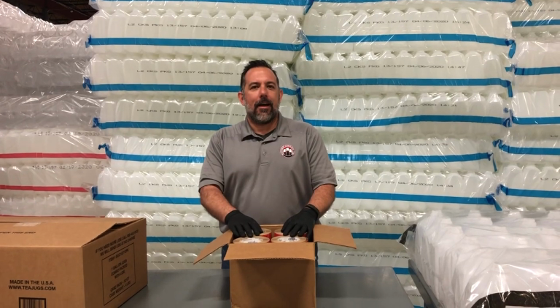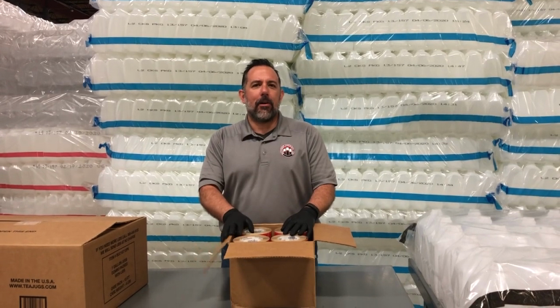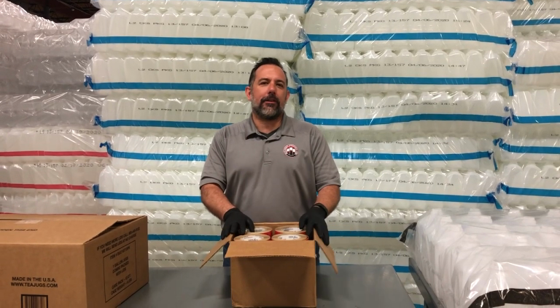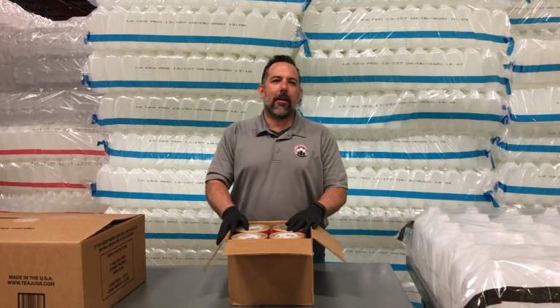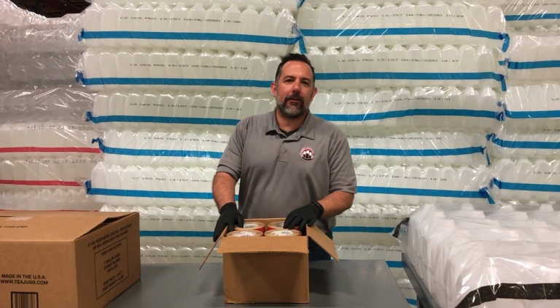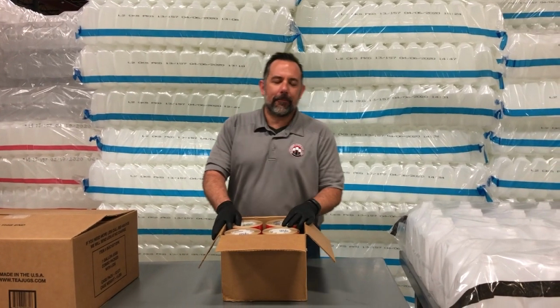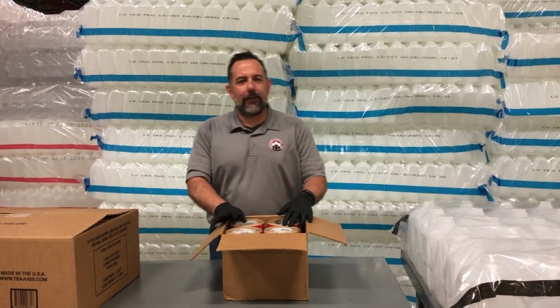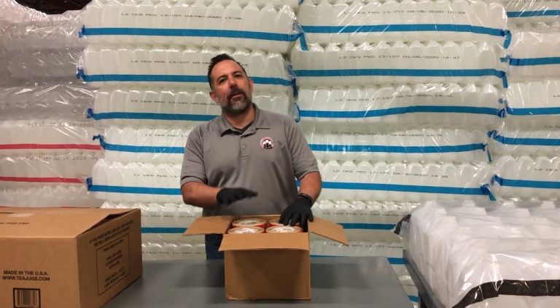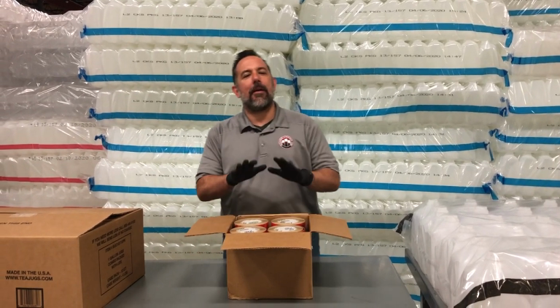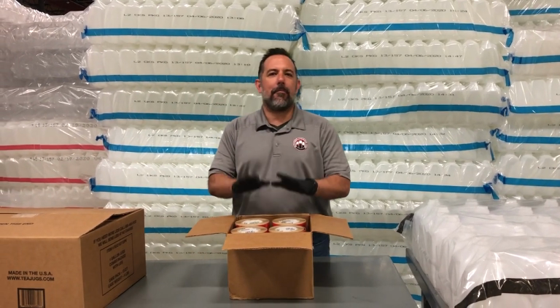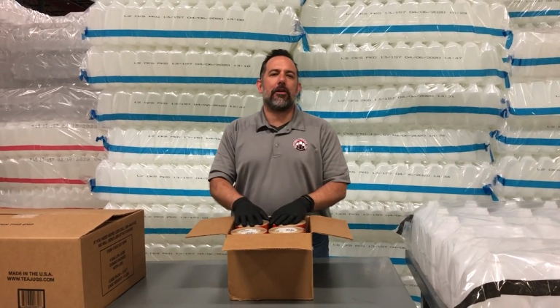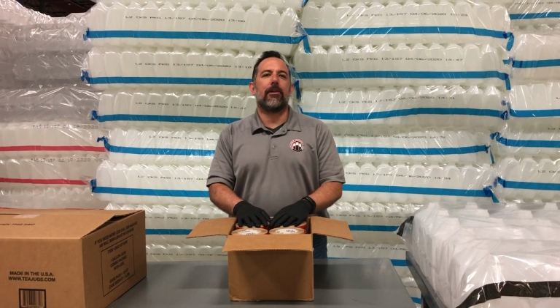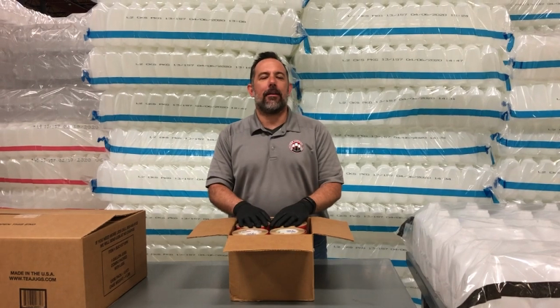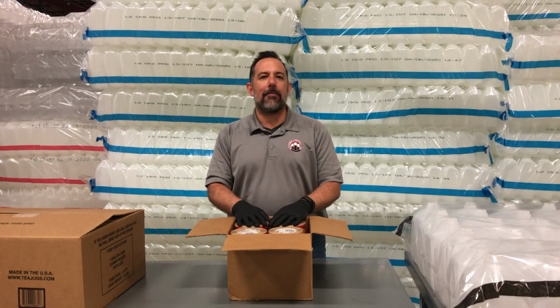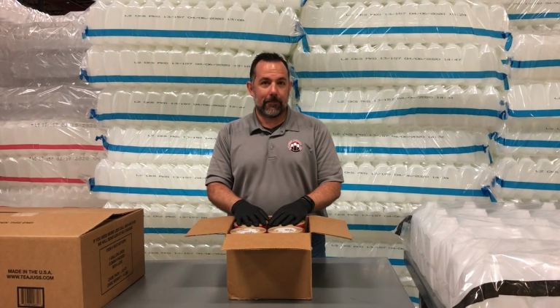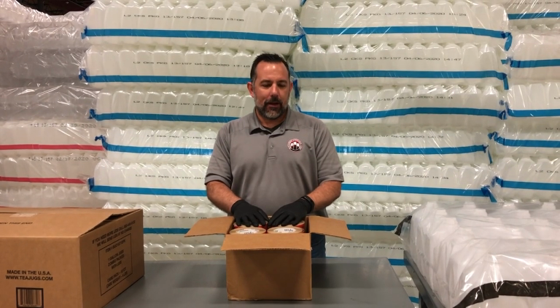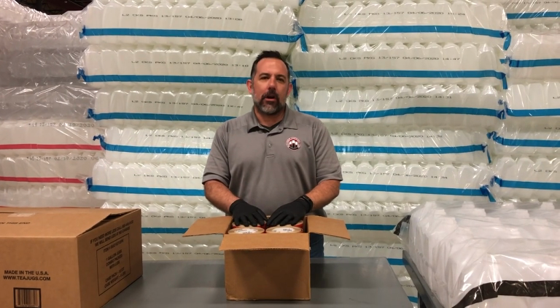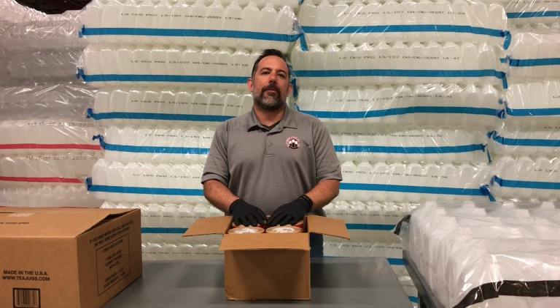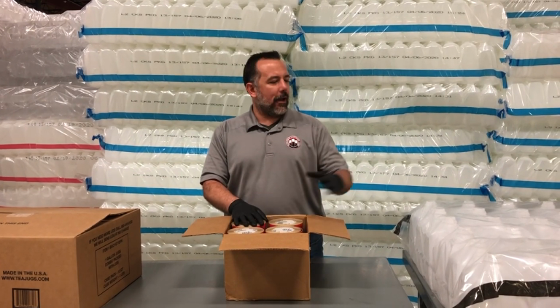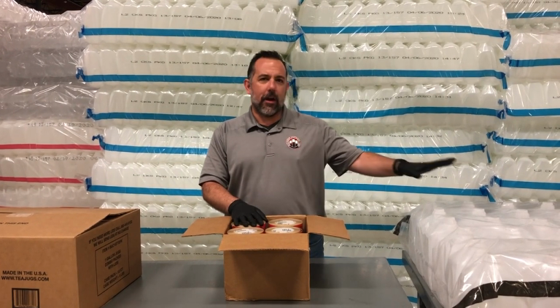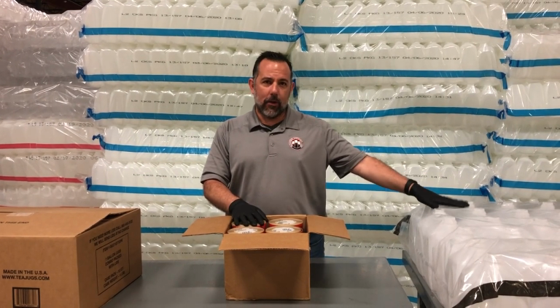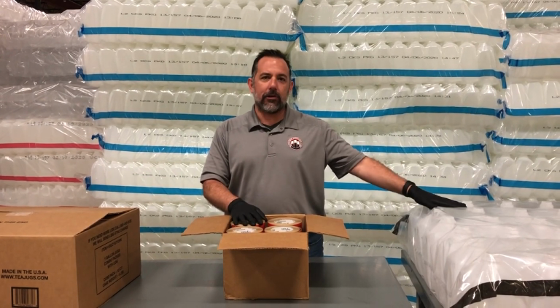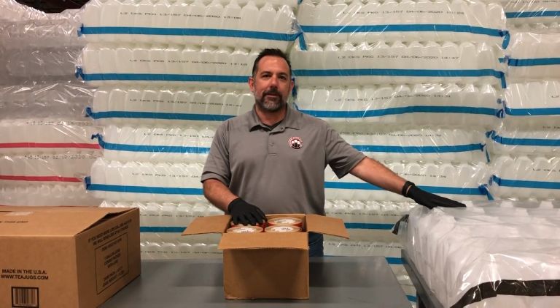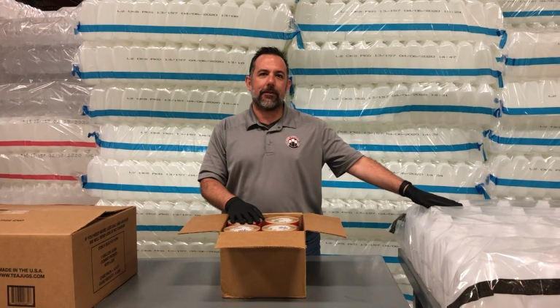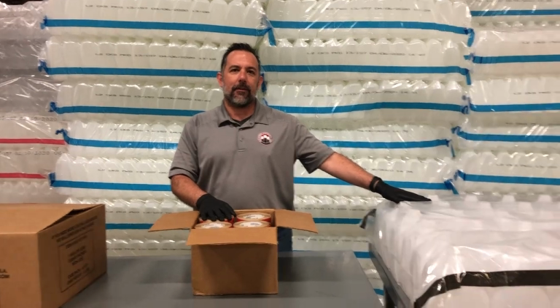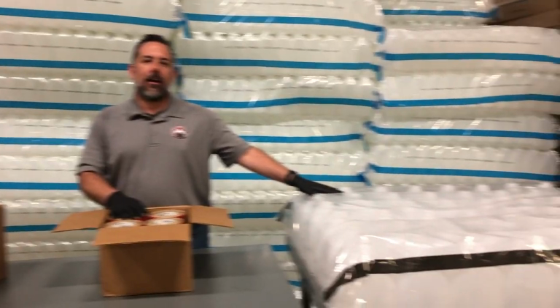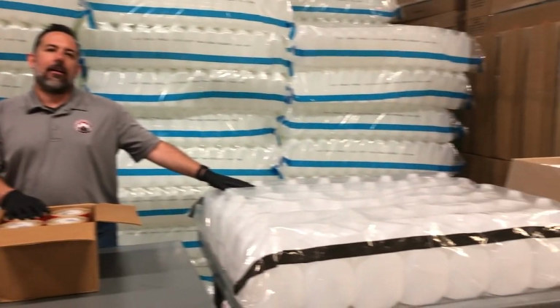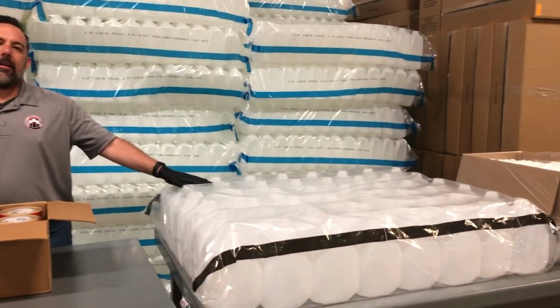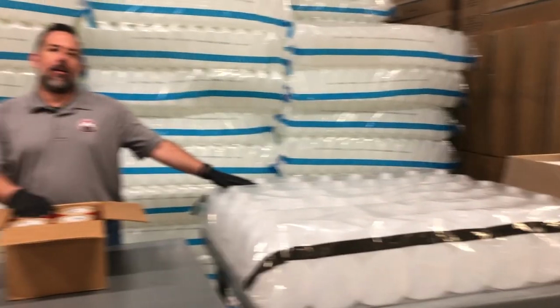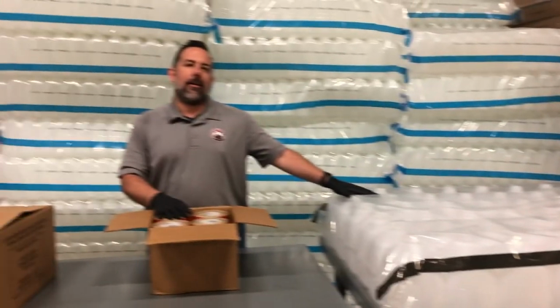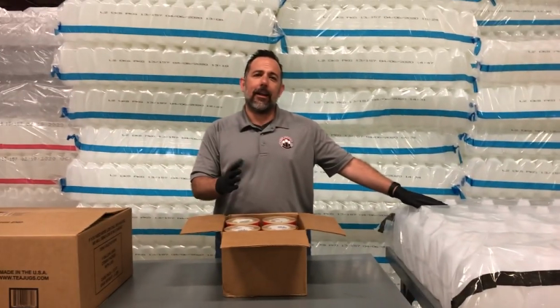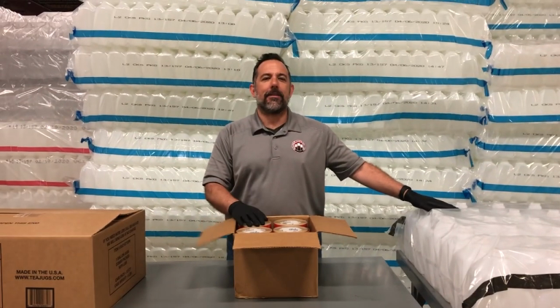Hi, I'm Murray Shelton with Buccaneer Container. Today we're going to talk about beverage packaging labeling. As you know, we're in the milk jug business and we're in the lid business.